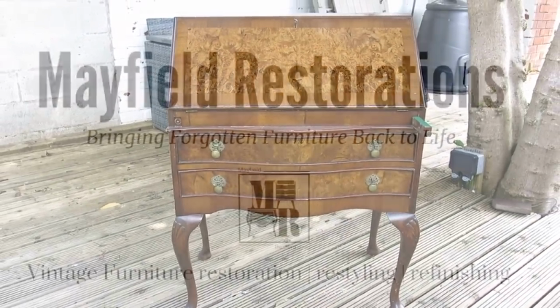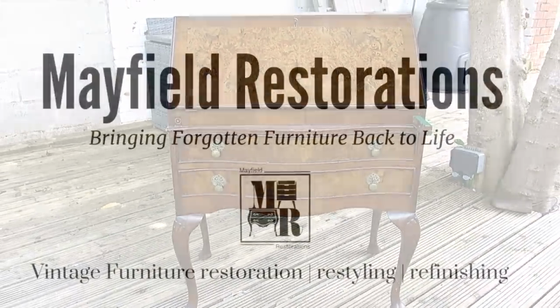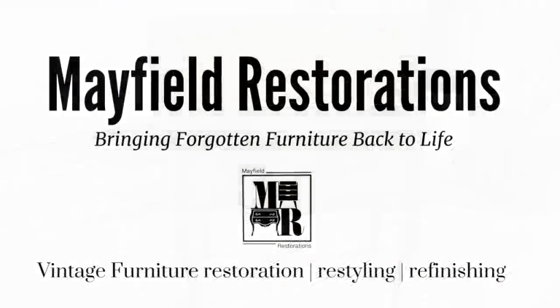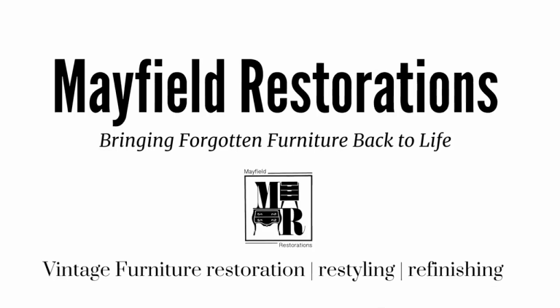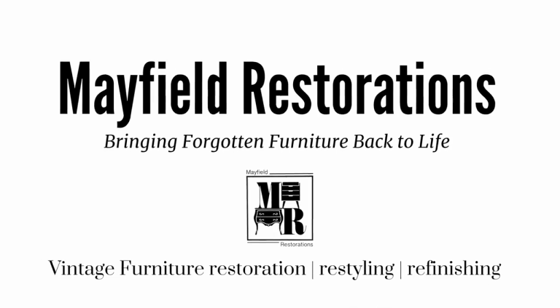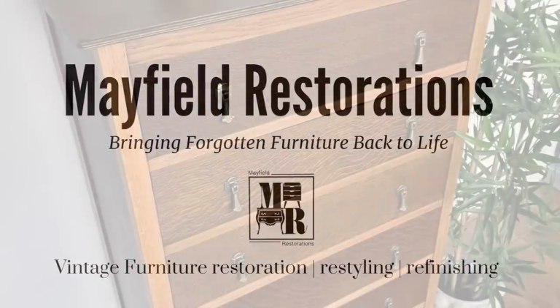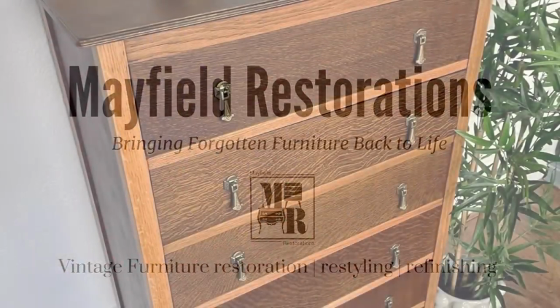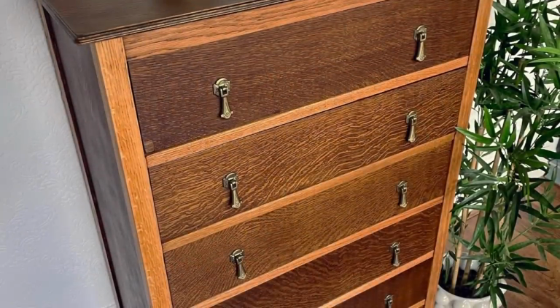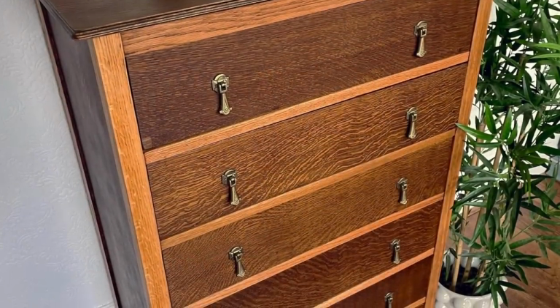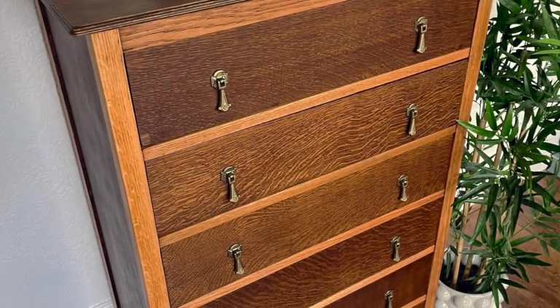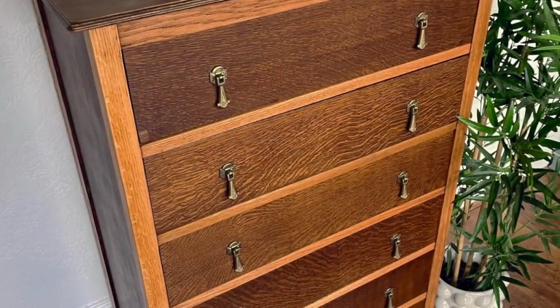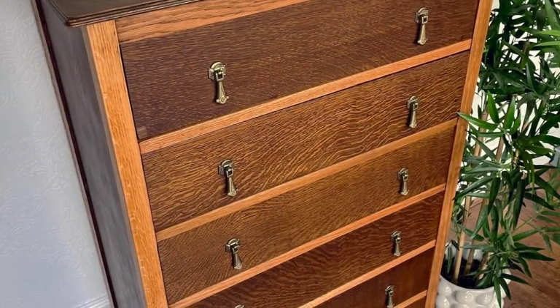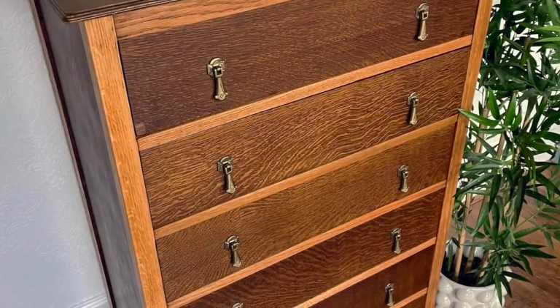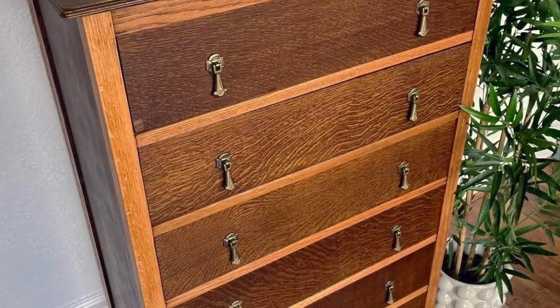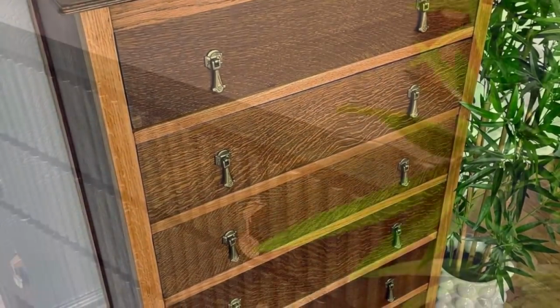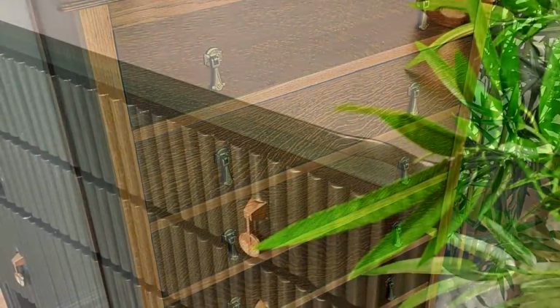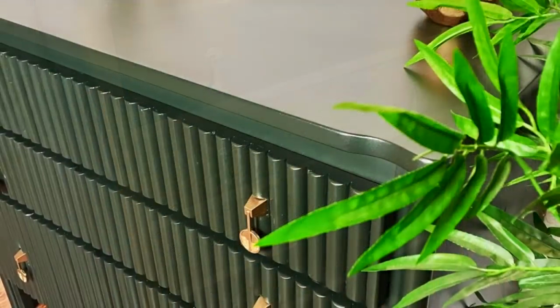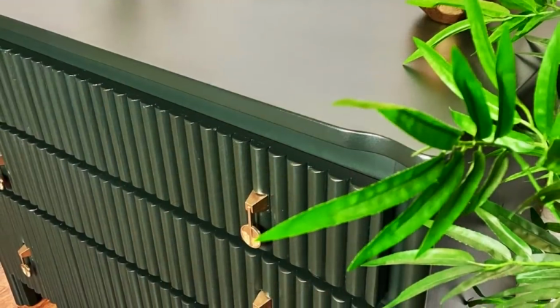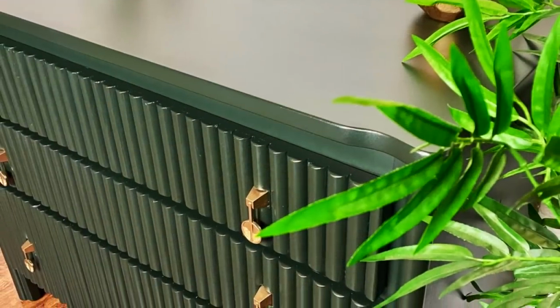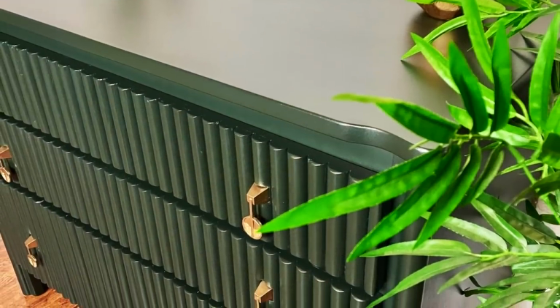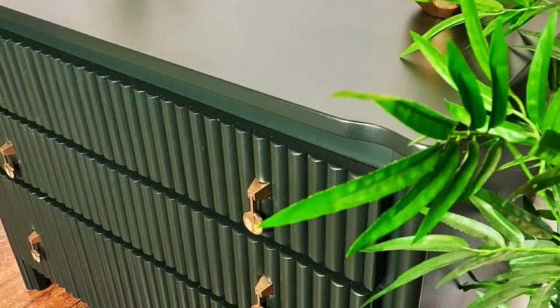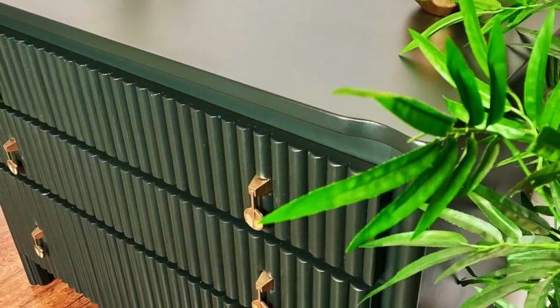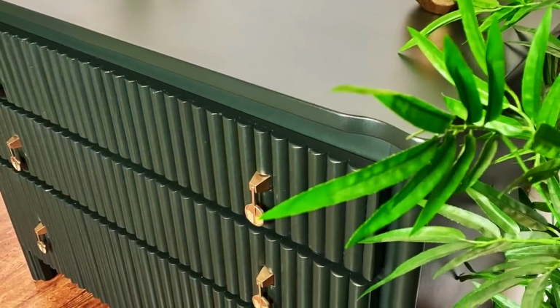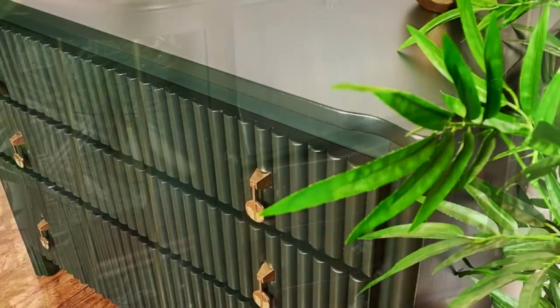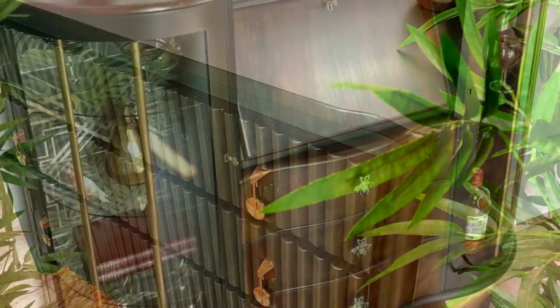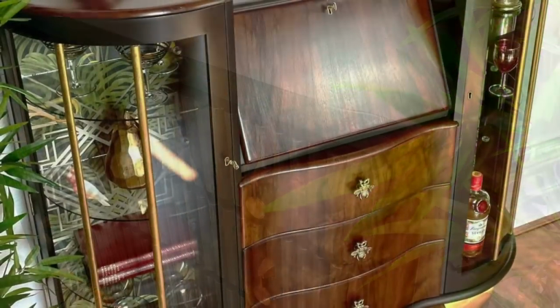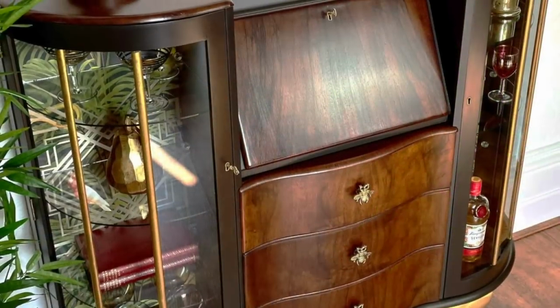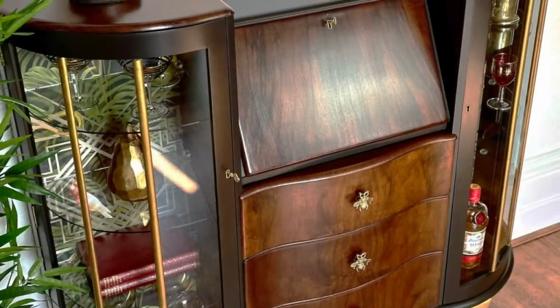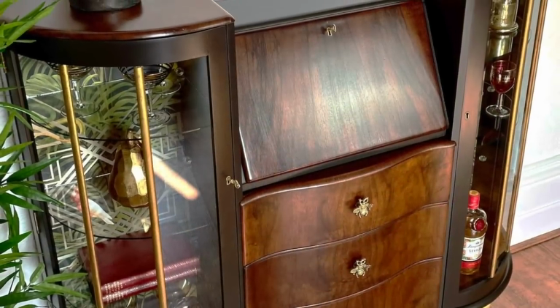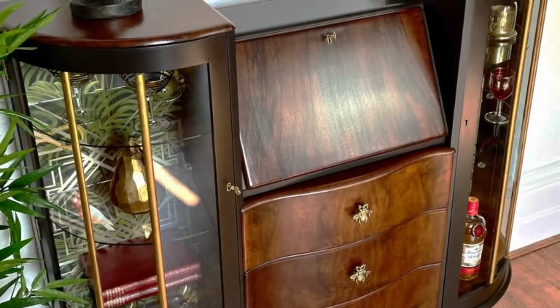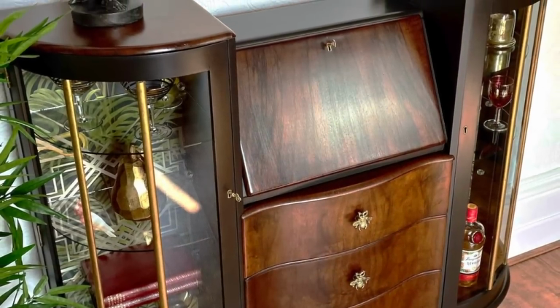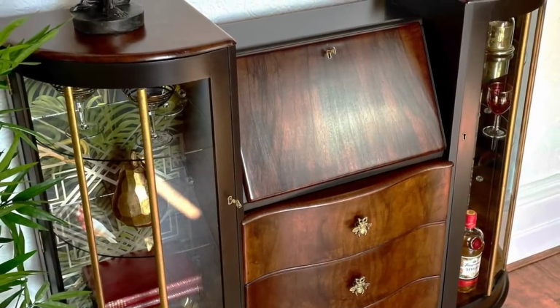Hi, I'm David and I restore, restyle and refinish old and loved furniture. I use a variety of methods and techniques to bring this forgotten furniture back to life.